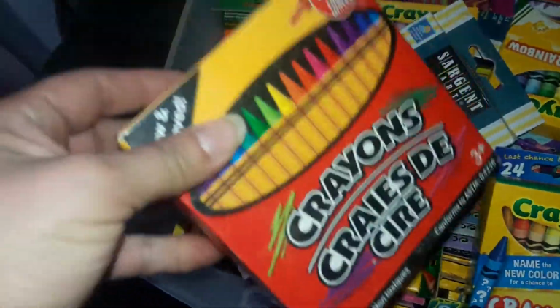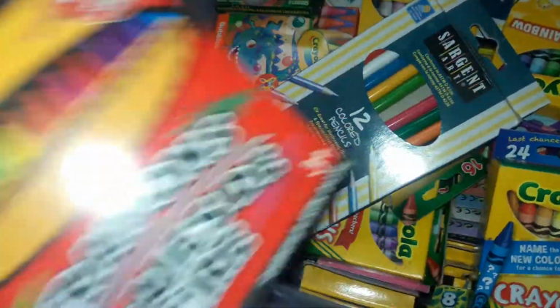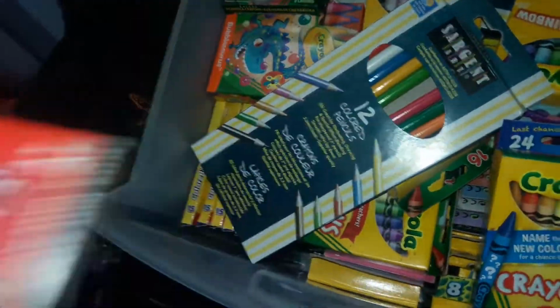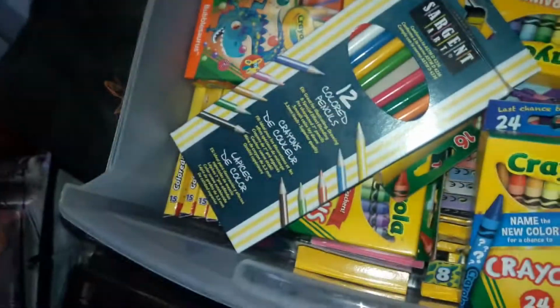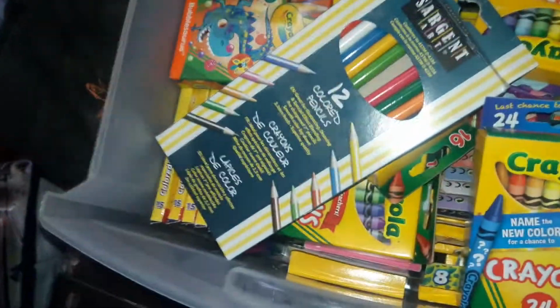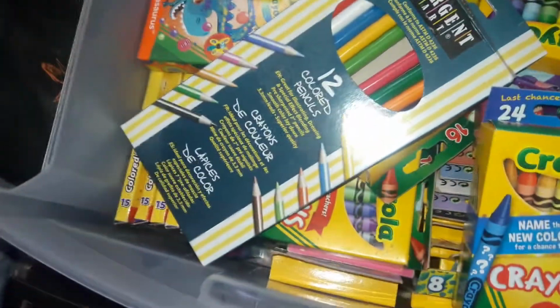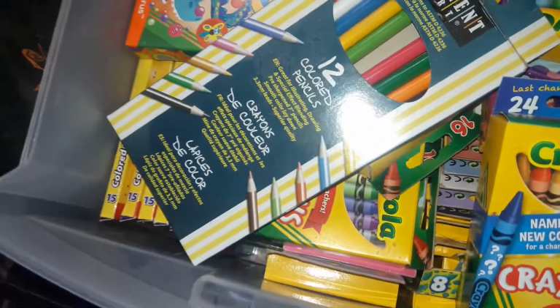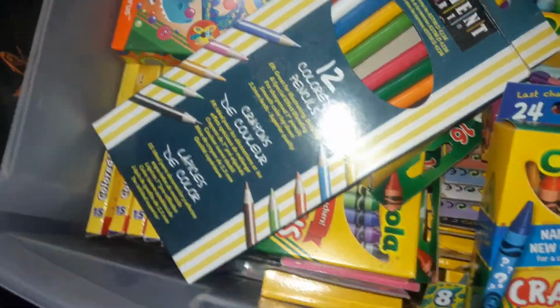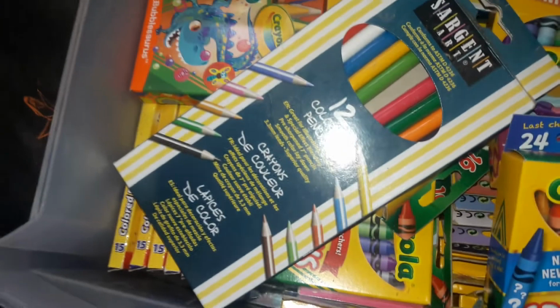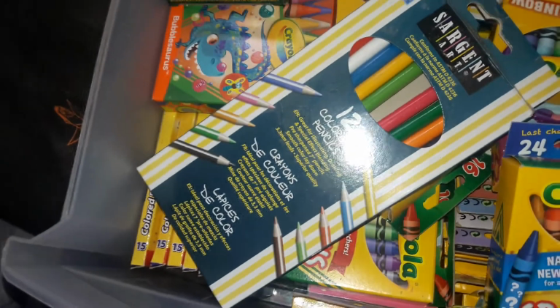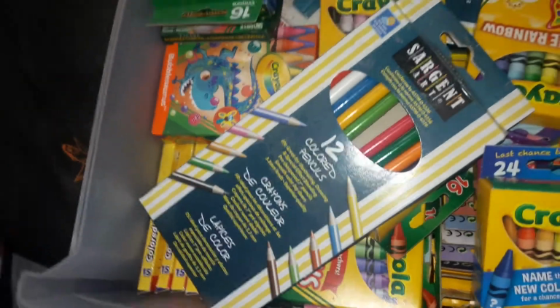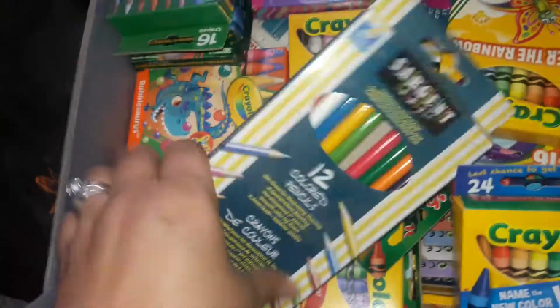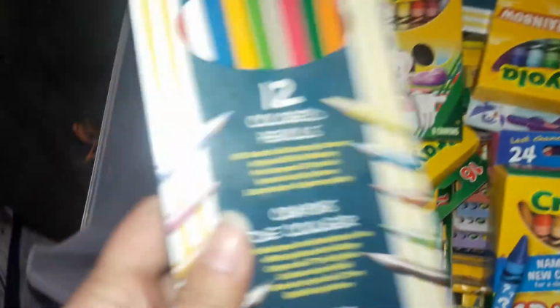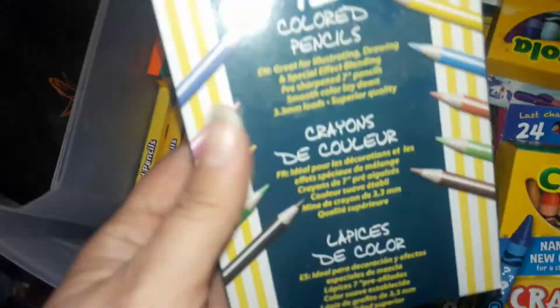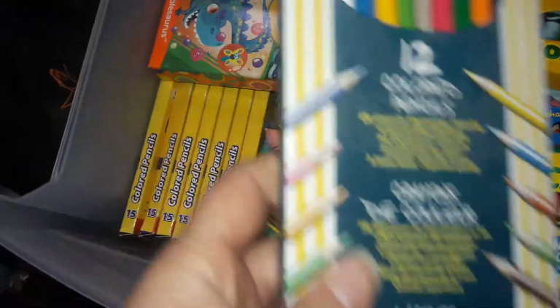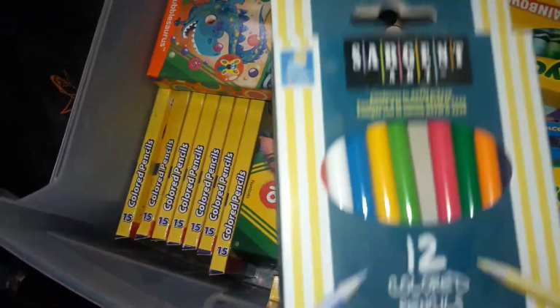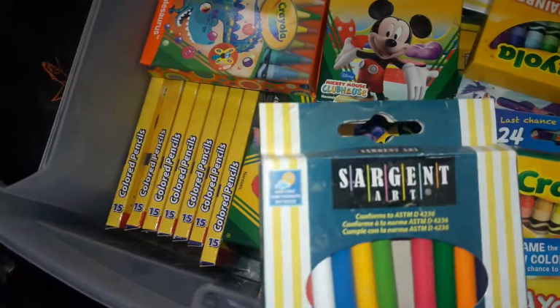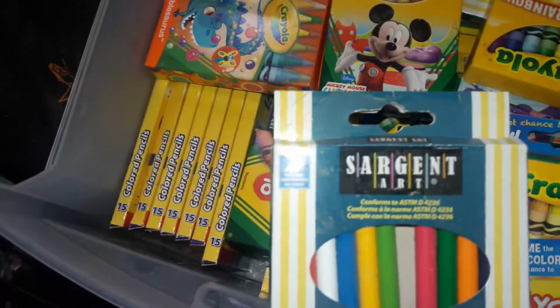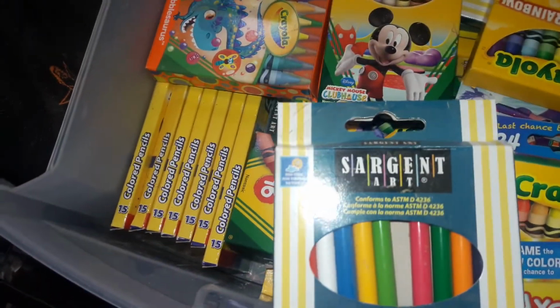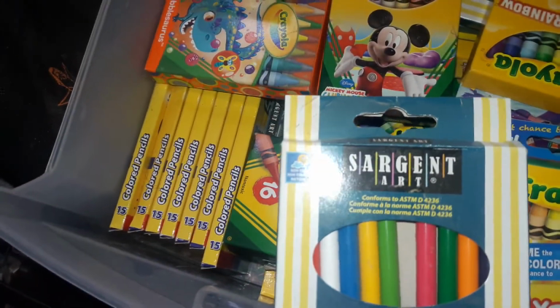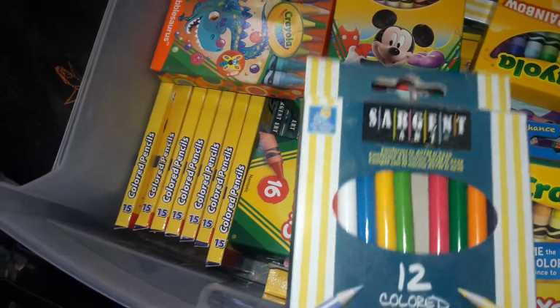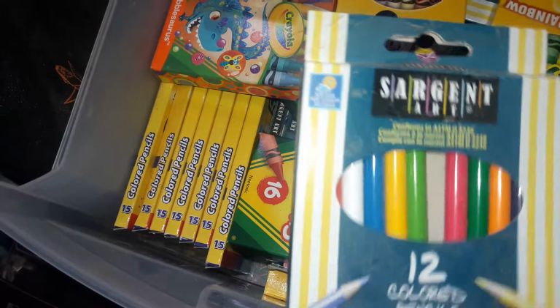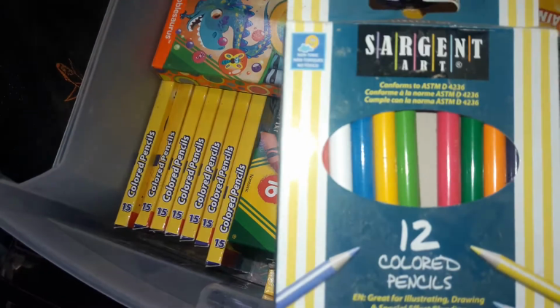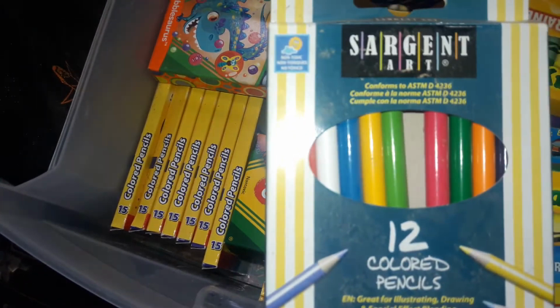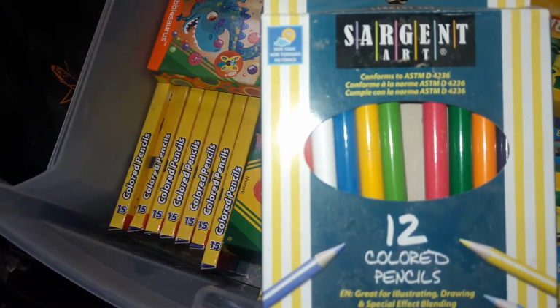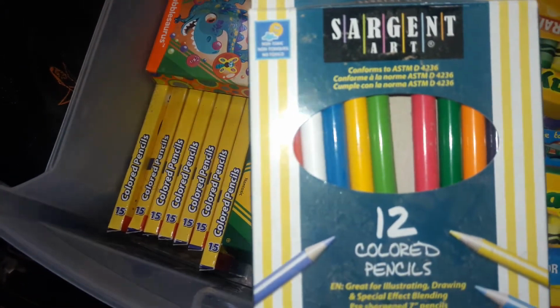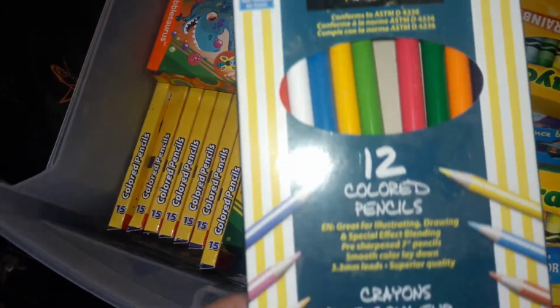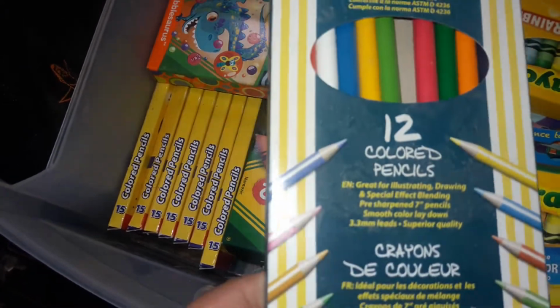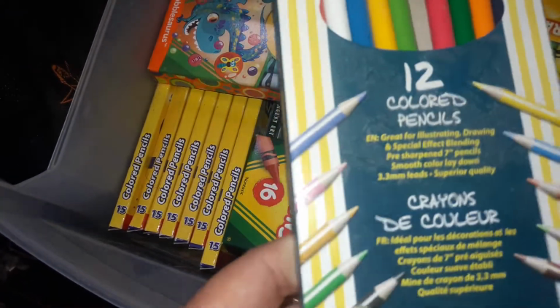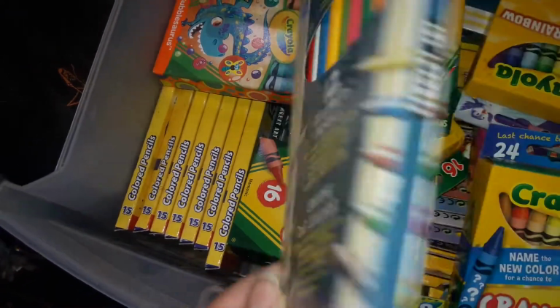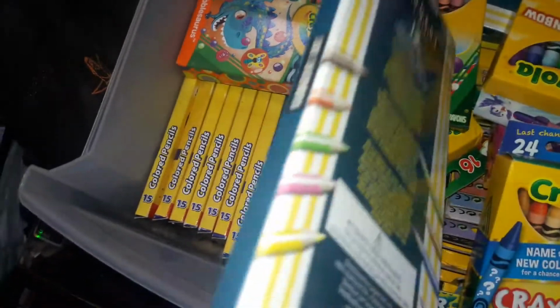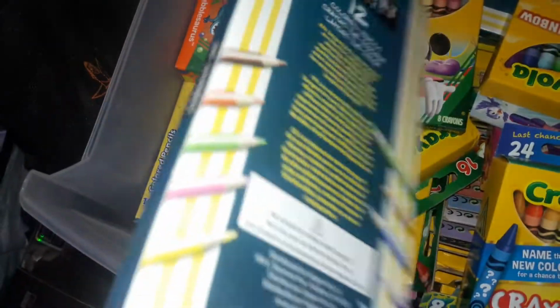Like I said, I always have crayons on hand because she goes through a lot. I have these right here — these are colored pencils, they're Straight Art color pencils, it's a 12-count.